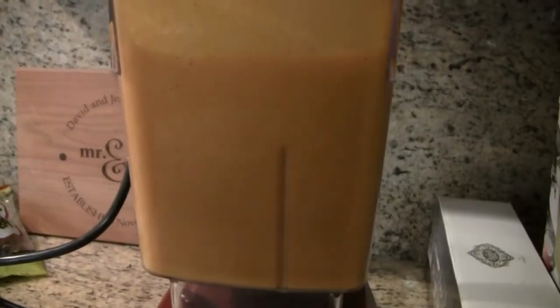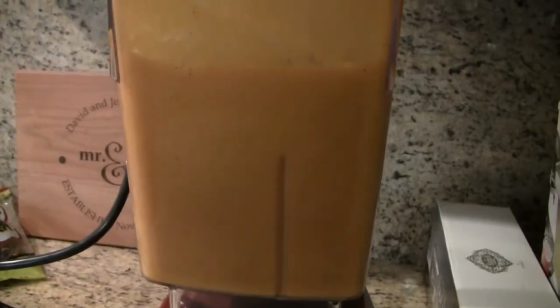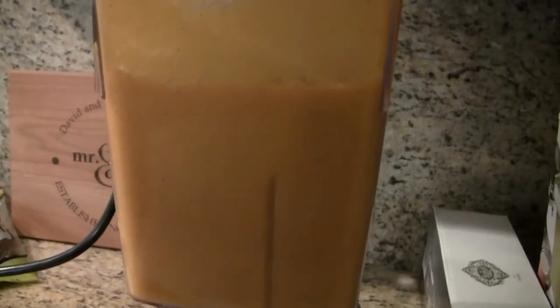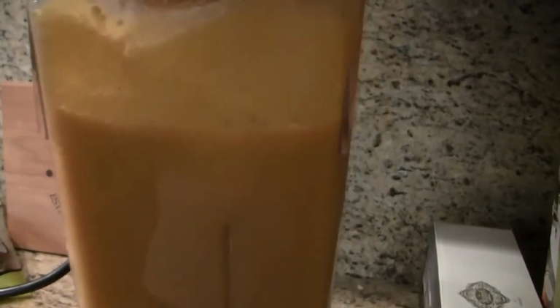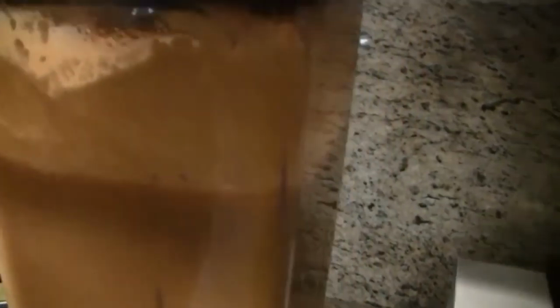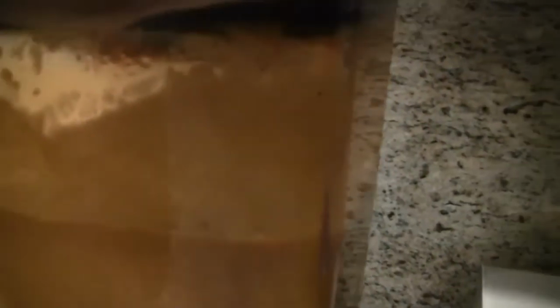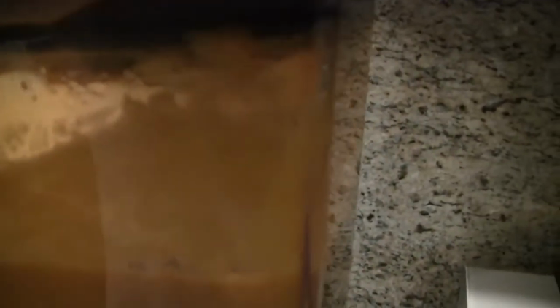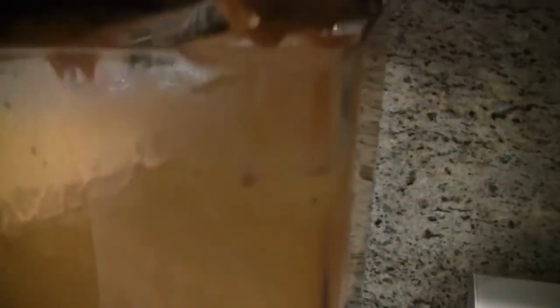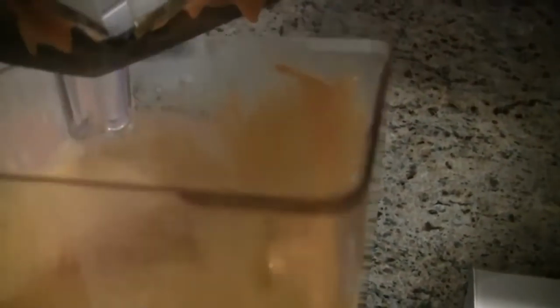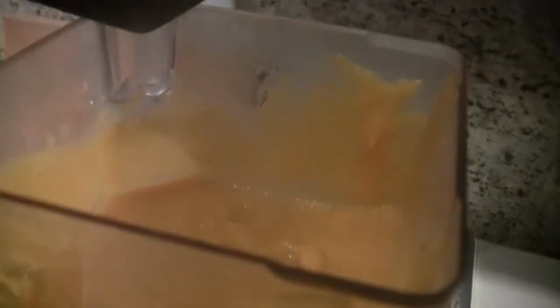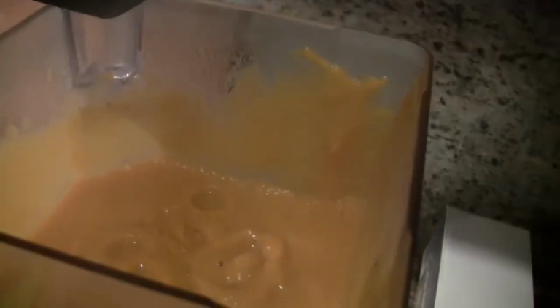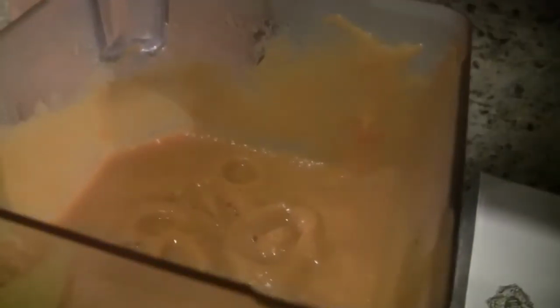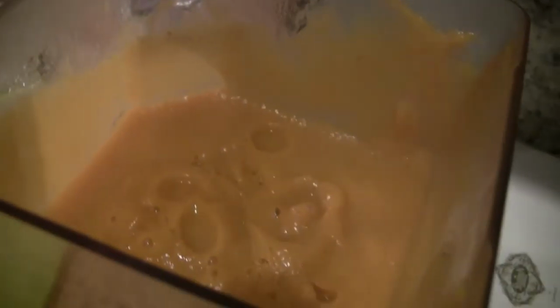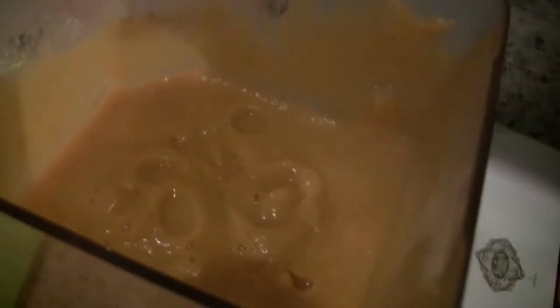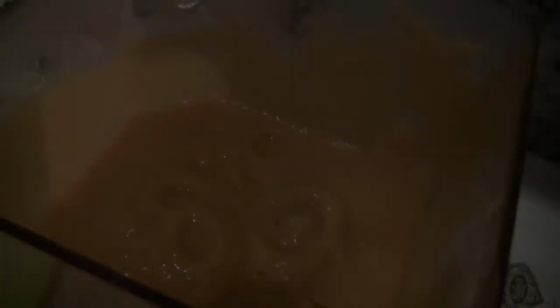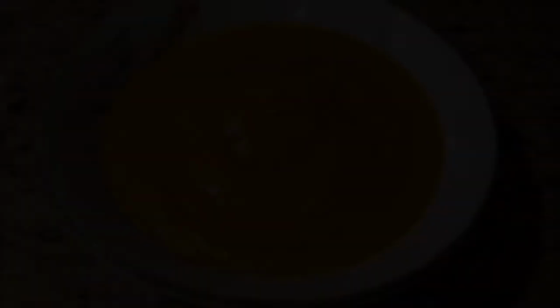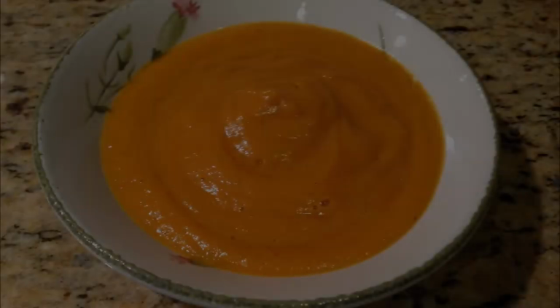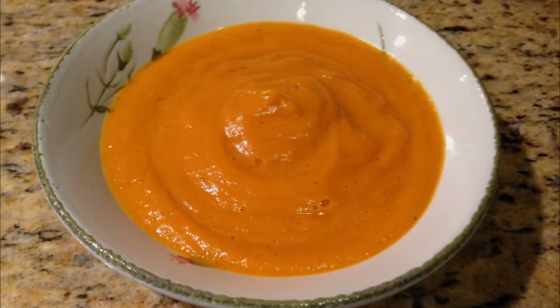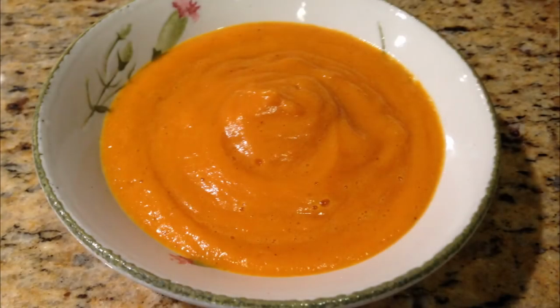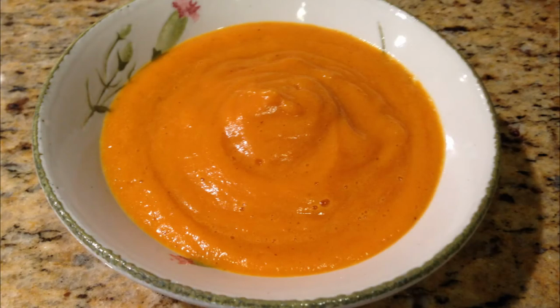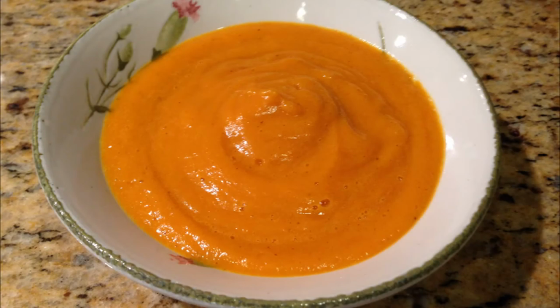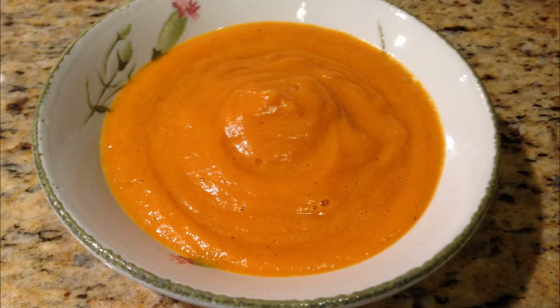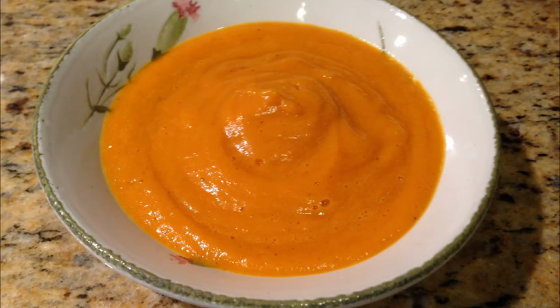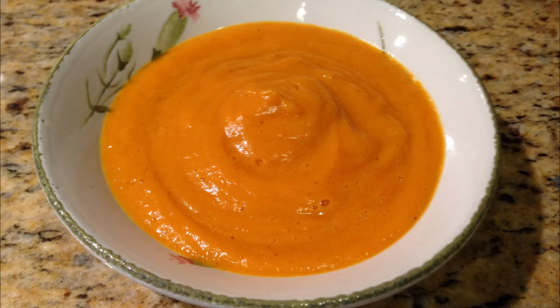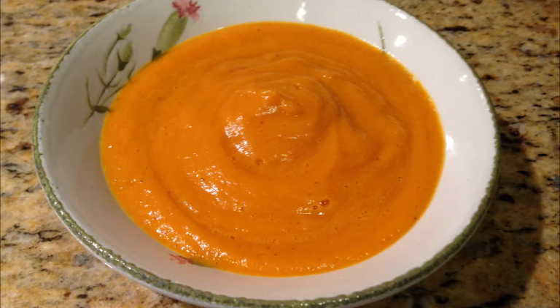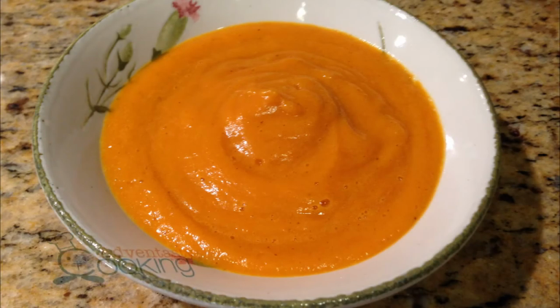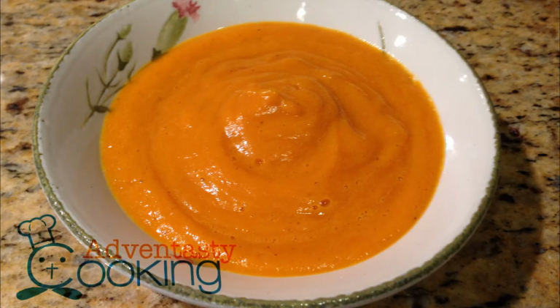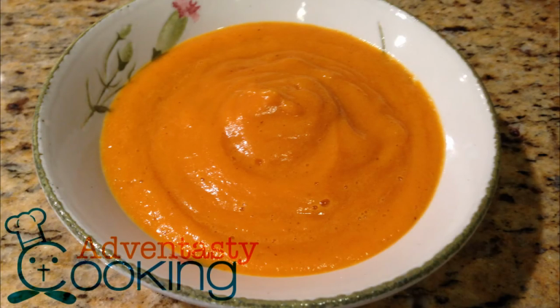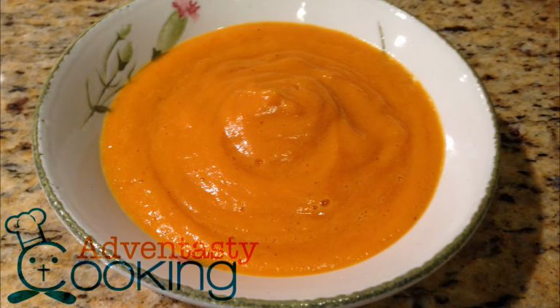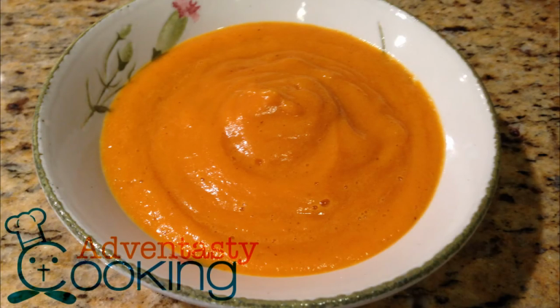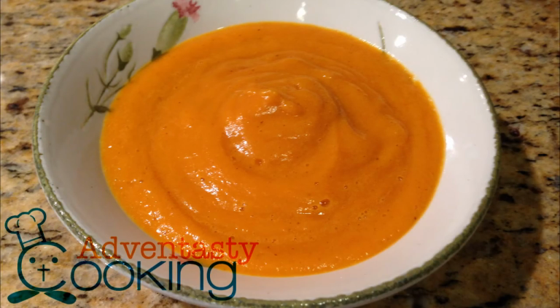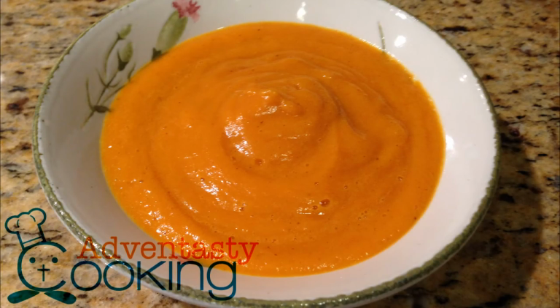That's it, we are done! Wow, such an easy recipe! Serve hot in a bowl. Now that's Avin Tasty!